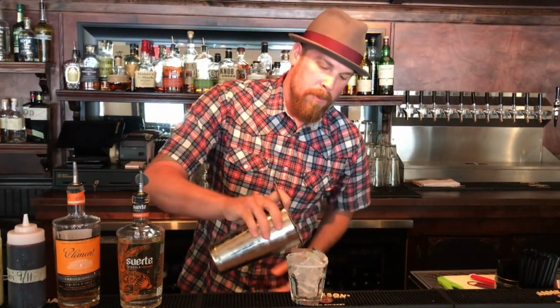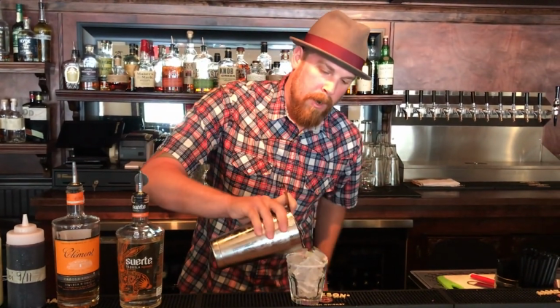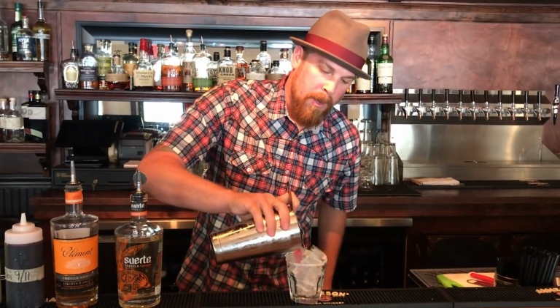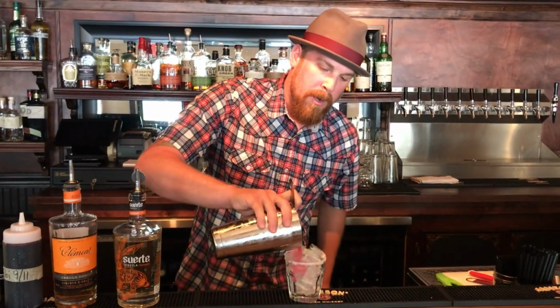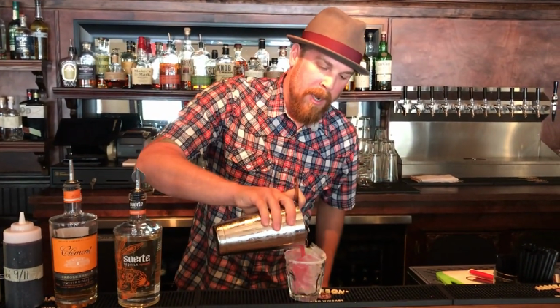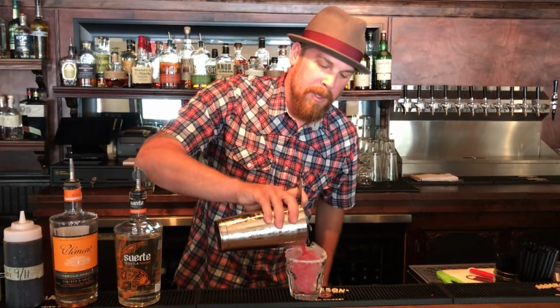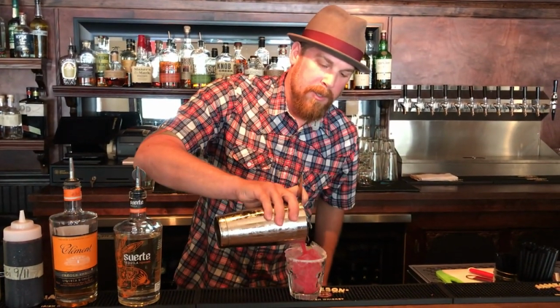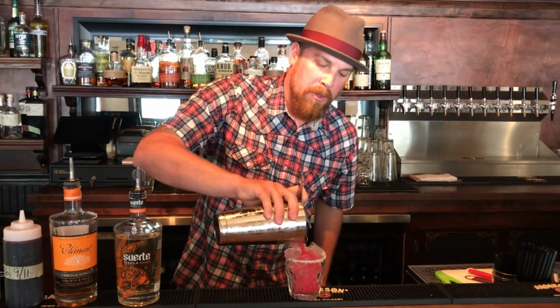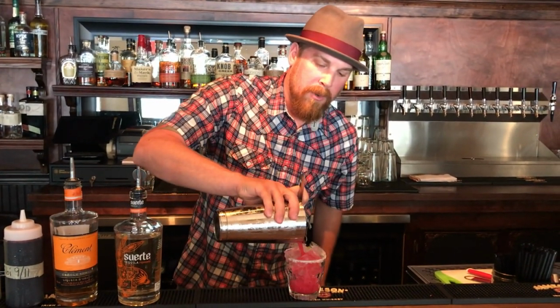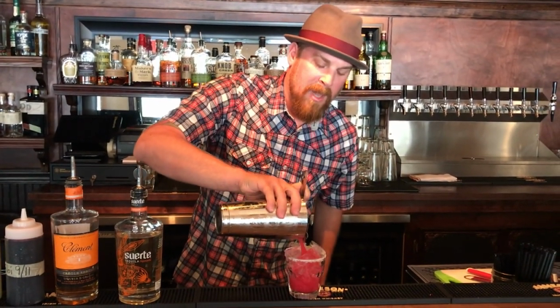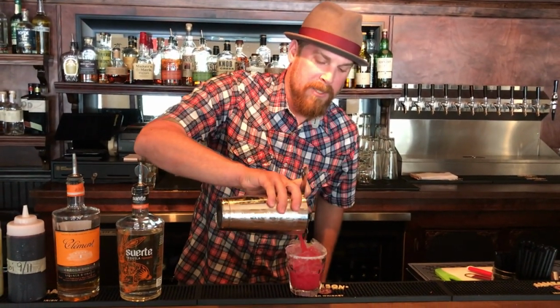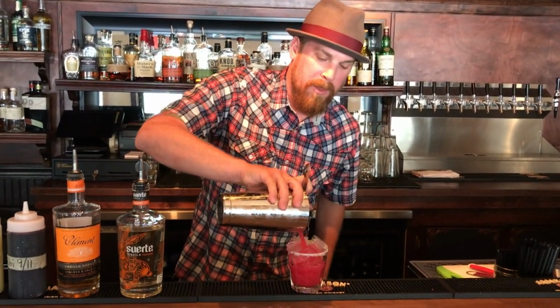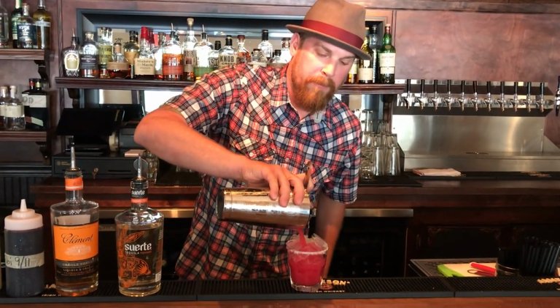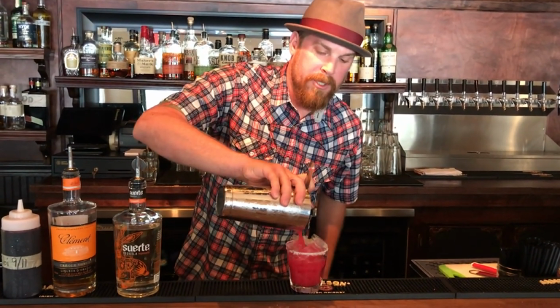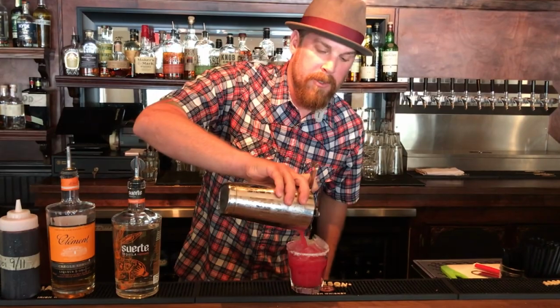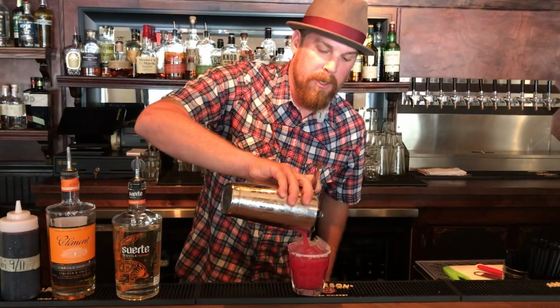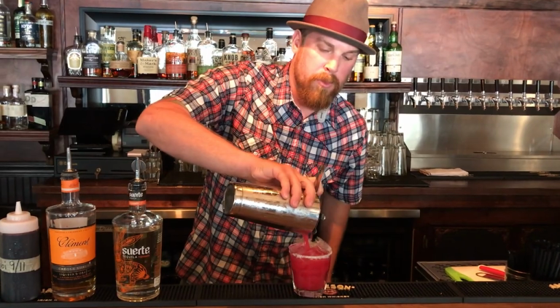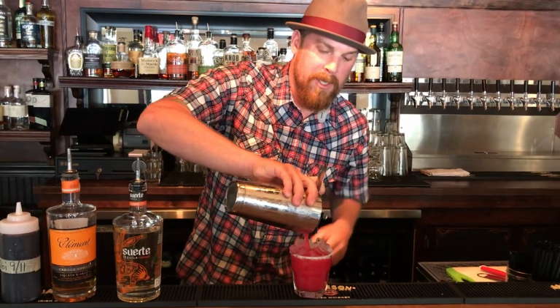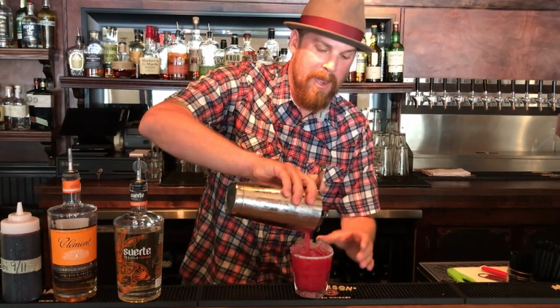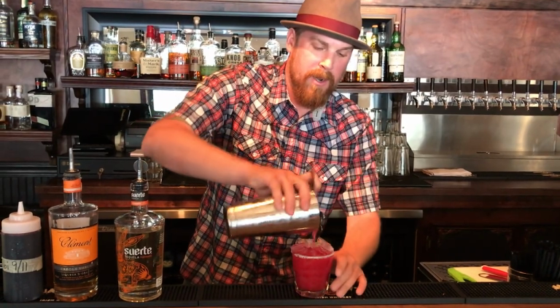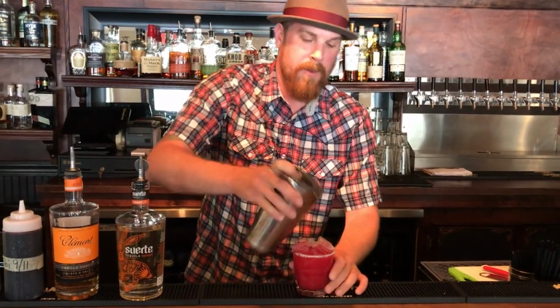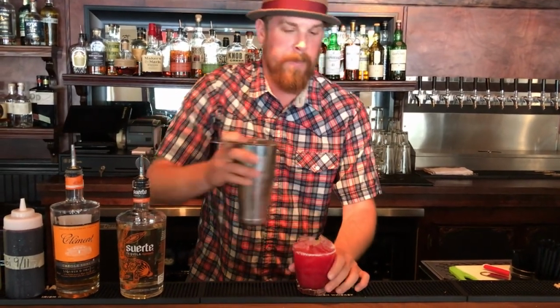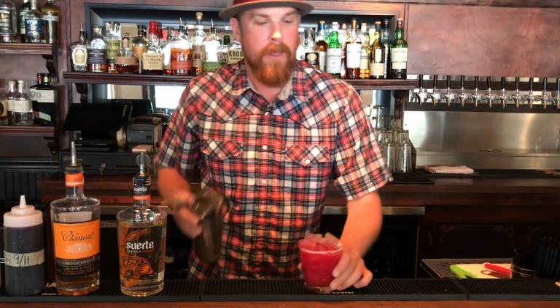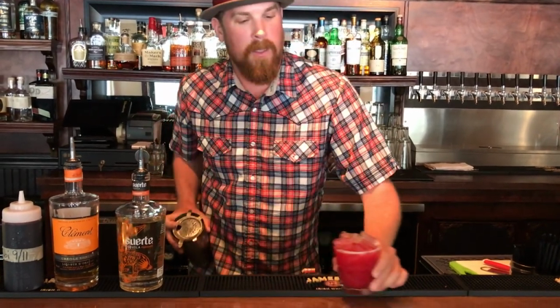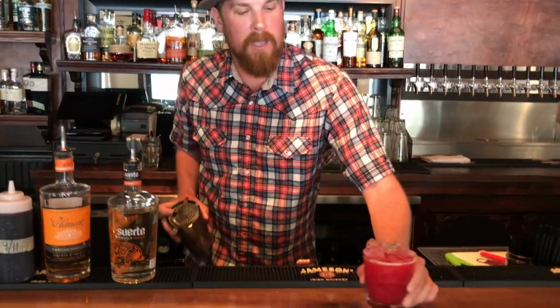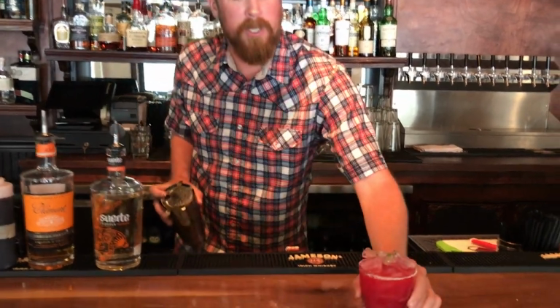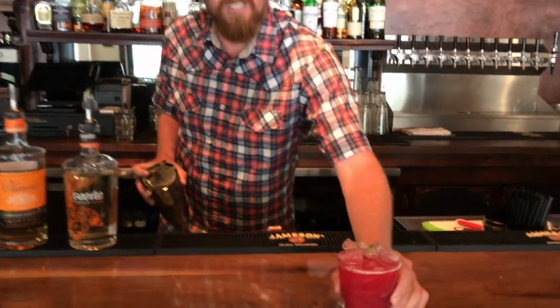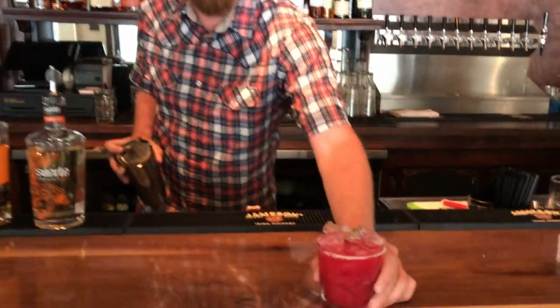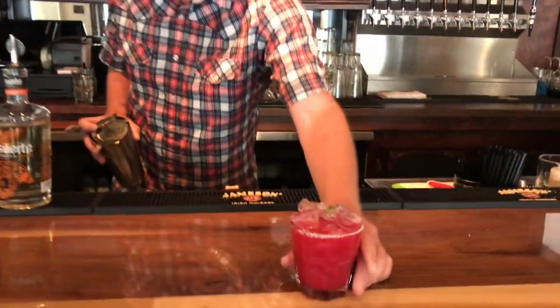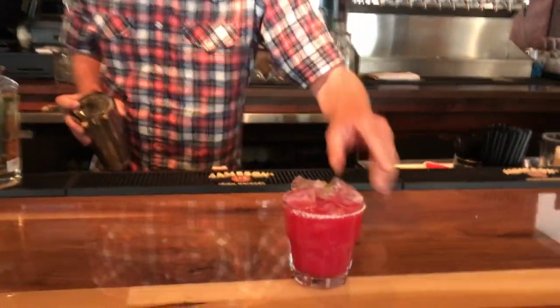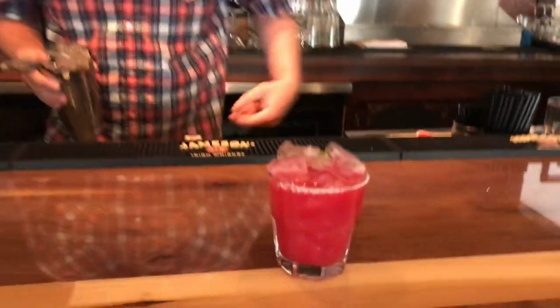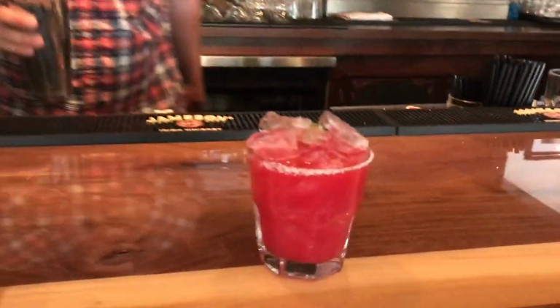Right there in a nice salted rim glass with a fresh little squeeze of lime there. And that is the Jazz Beer Hibiscus Margarita.